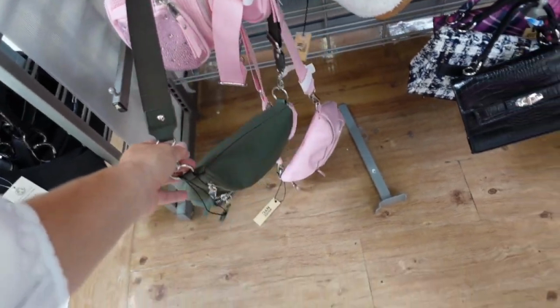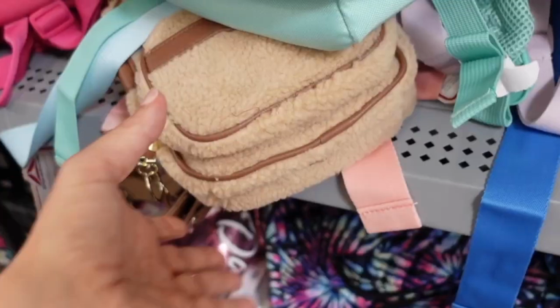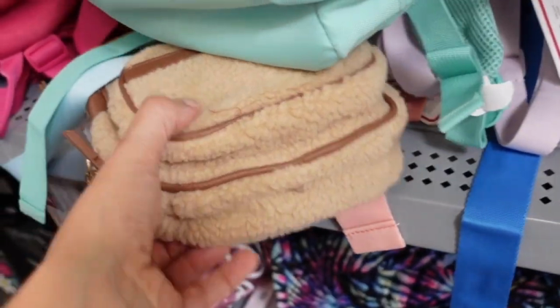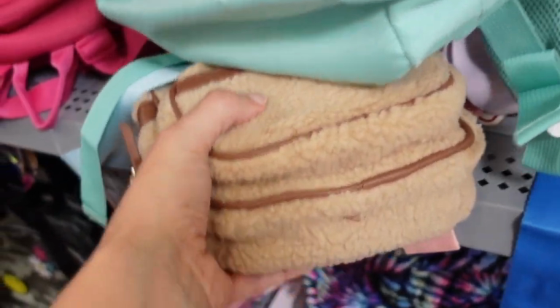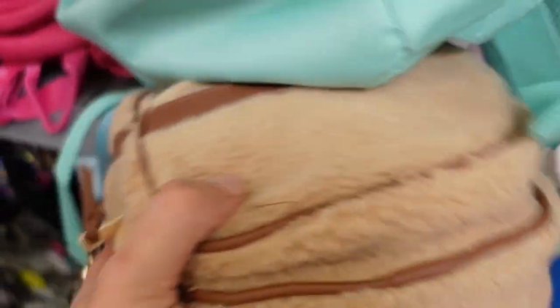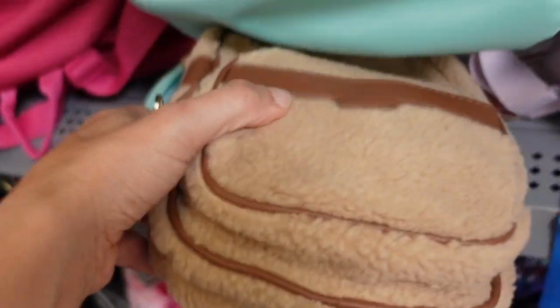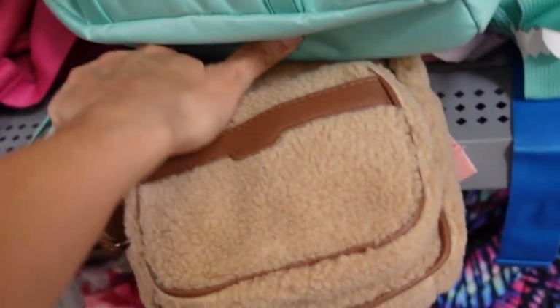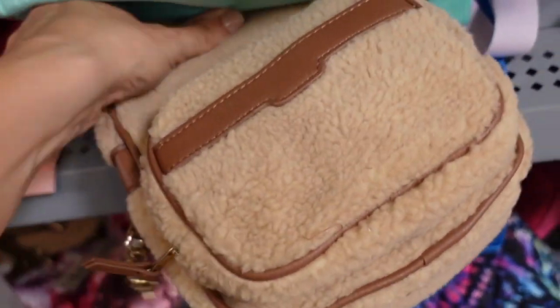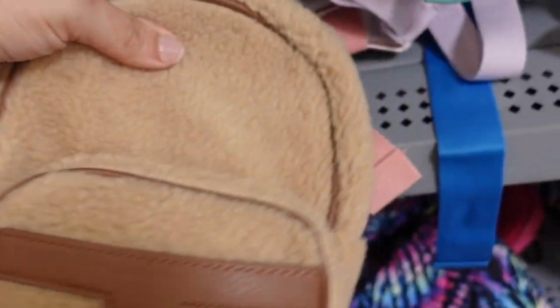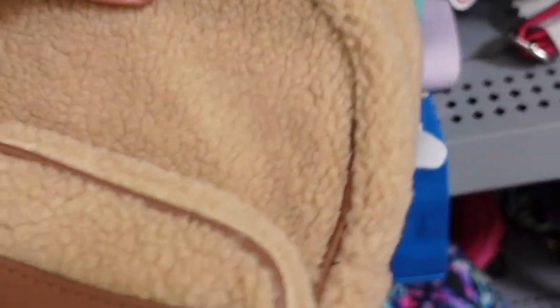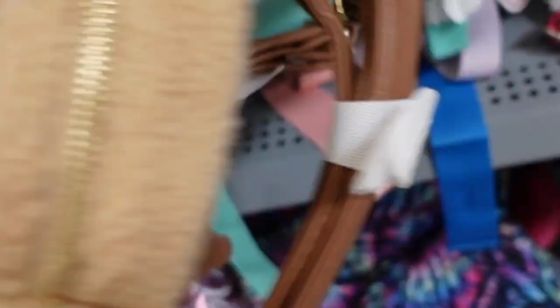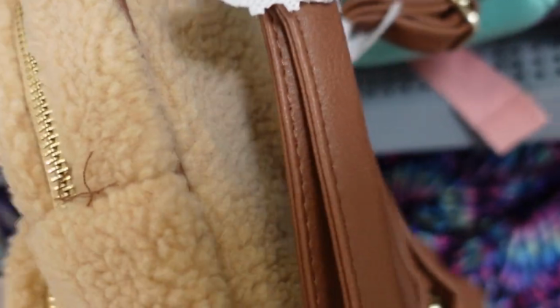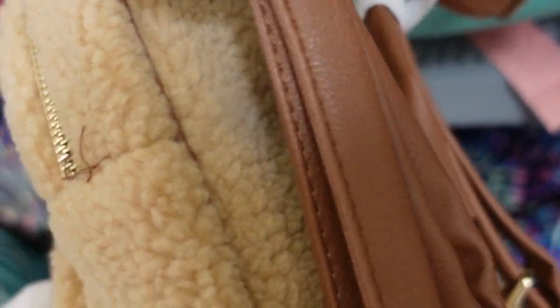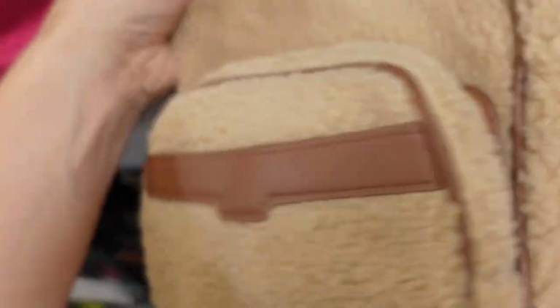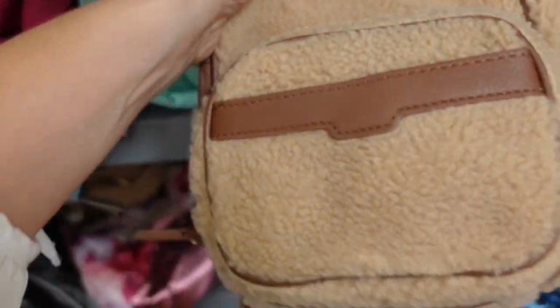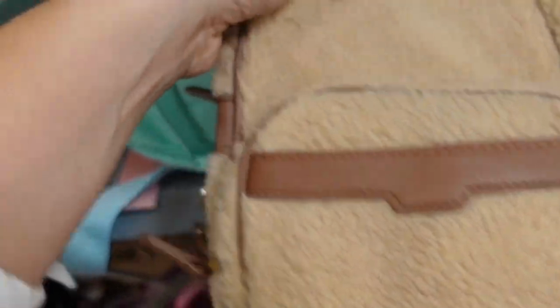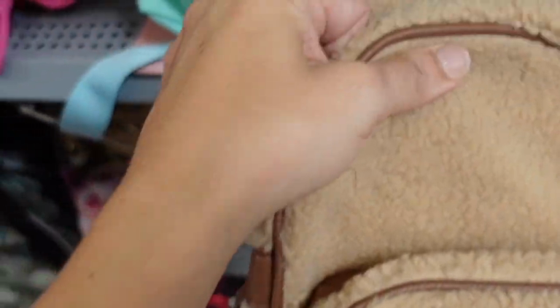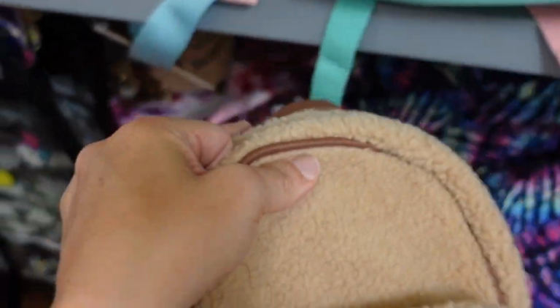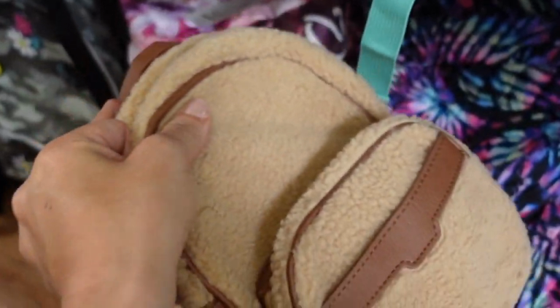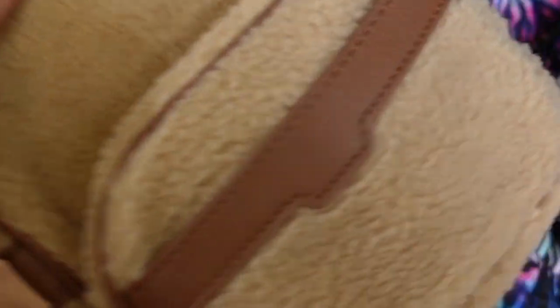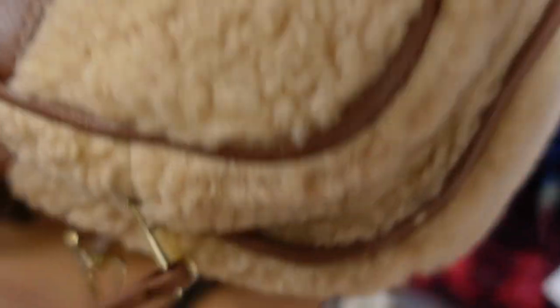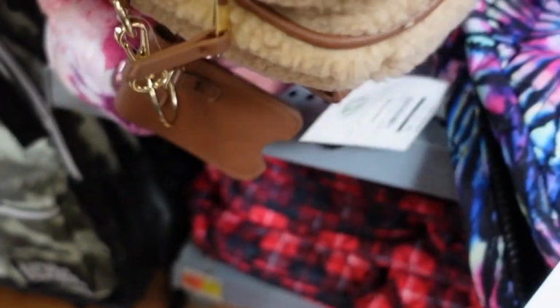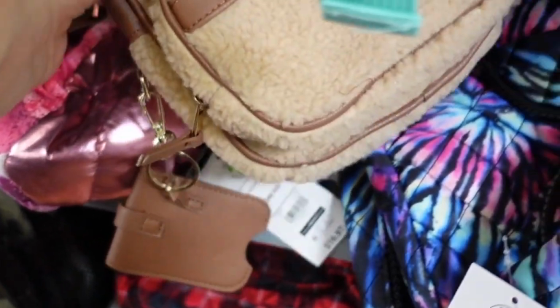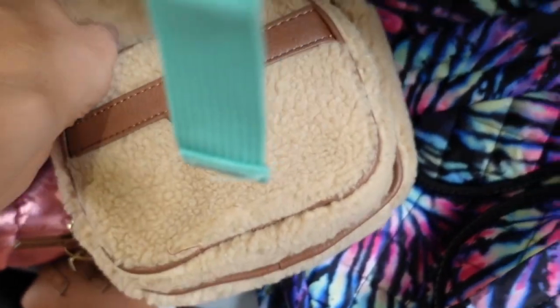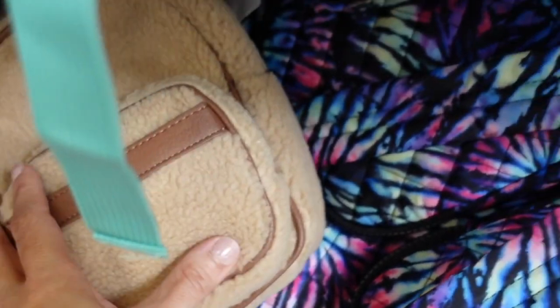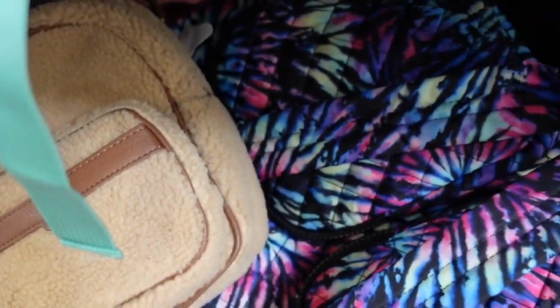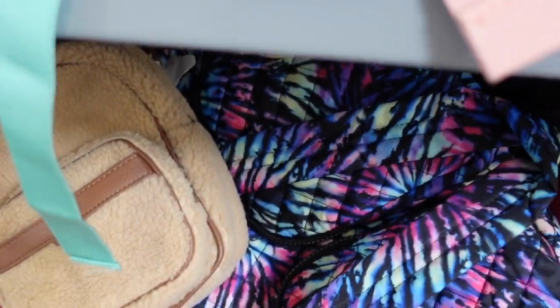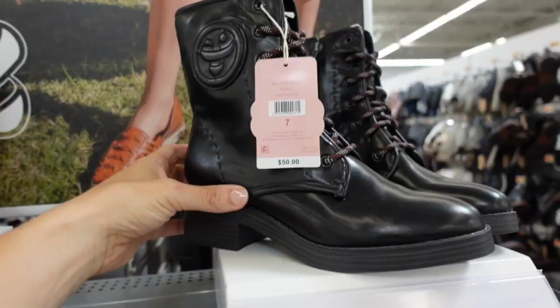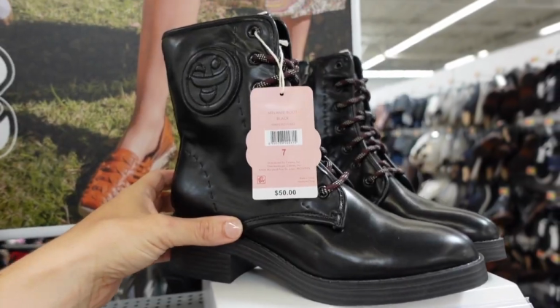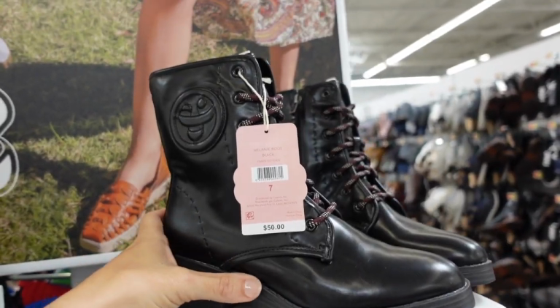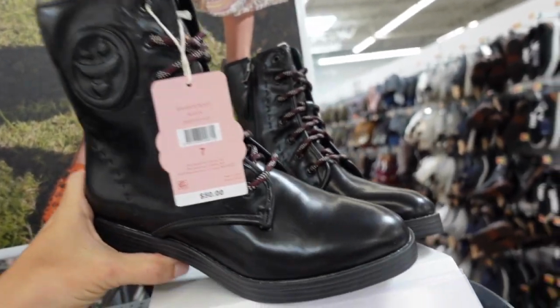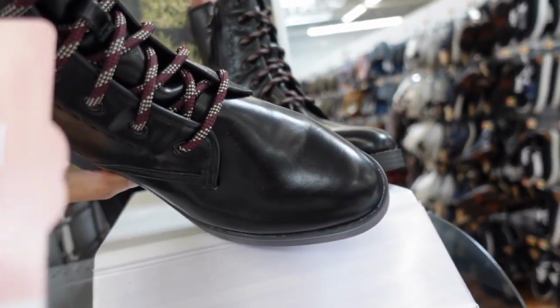Also seeing a sherpa print in the little mini backpack from No Boundaries. Has adjustable straps on the back, comes in brown. They're $16.98.